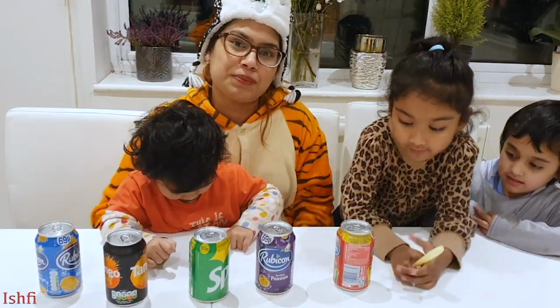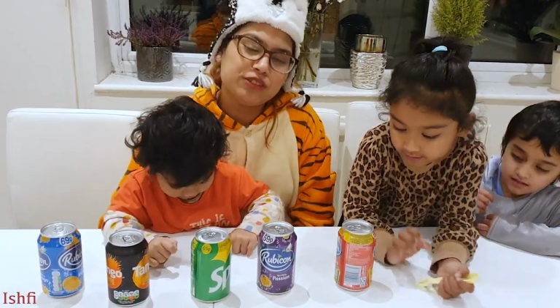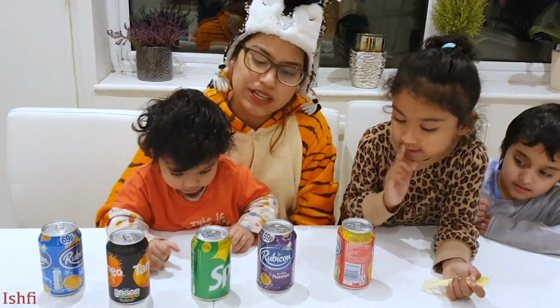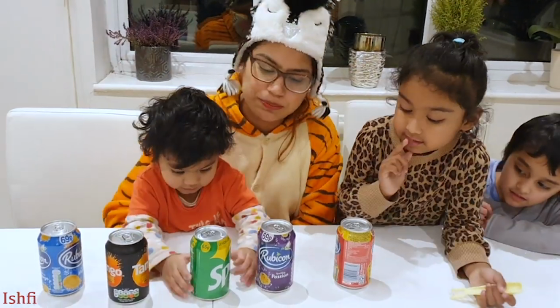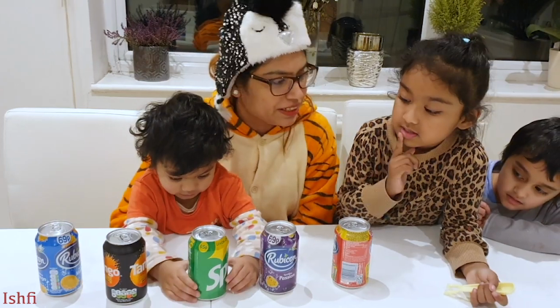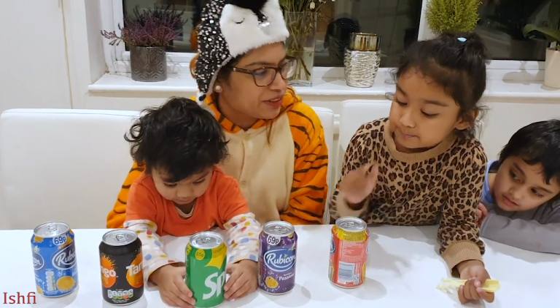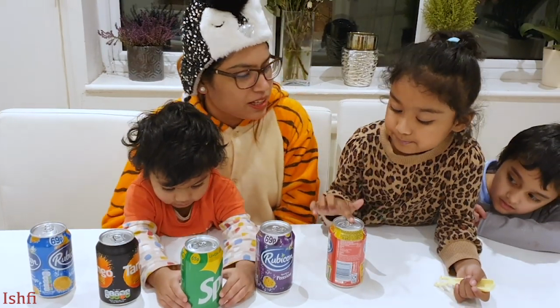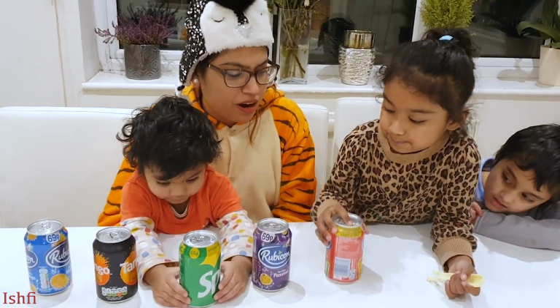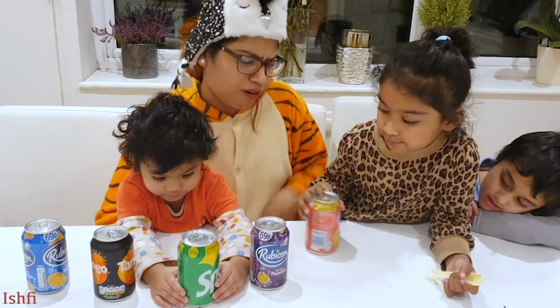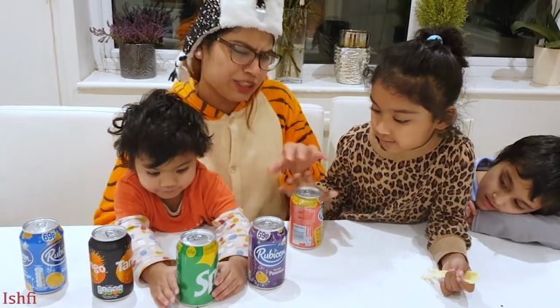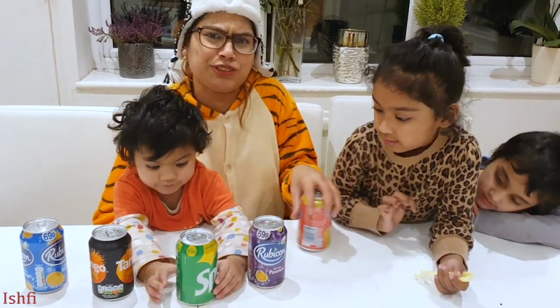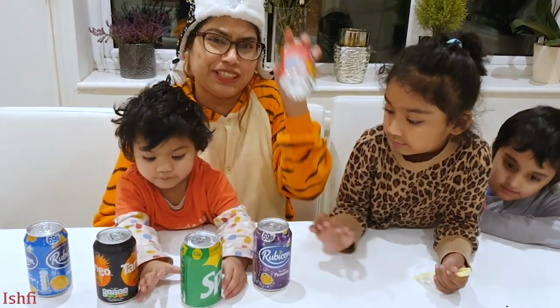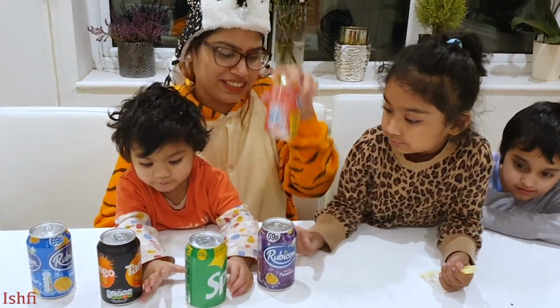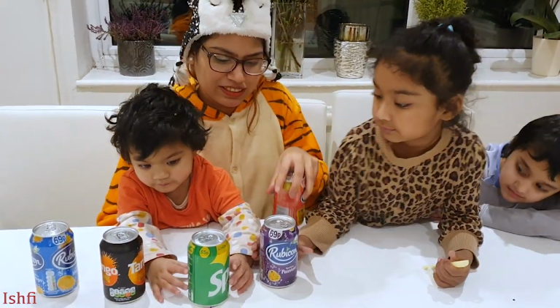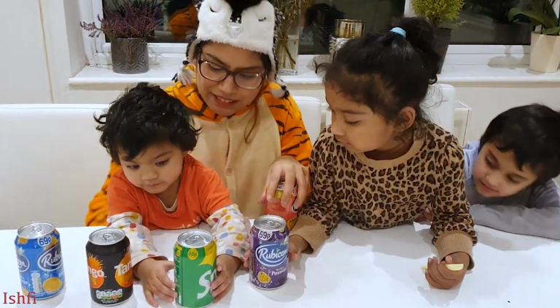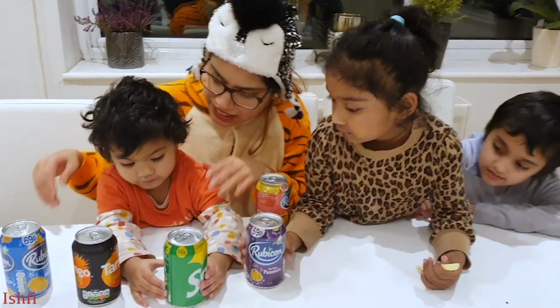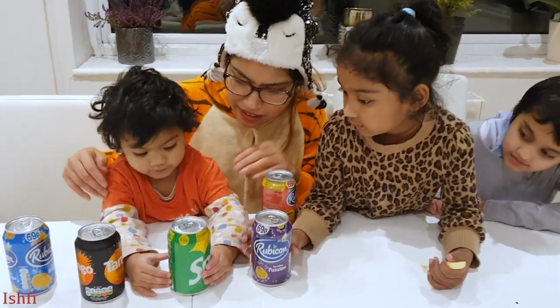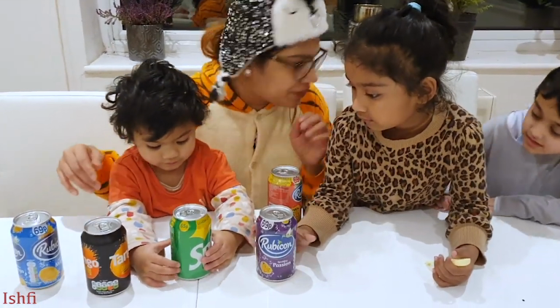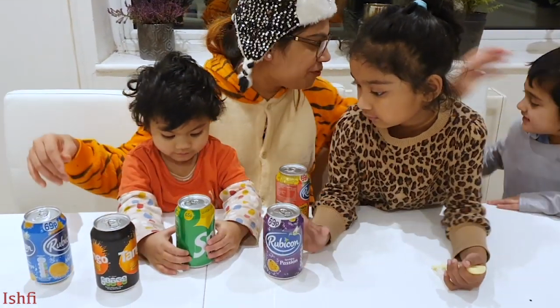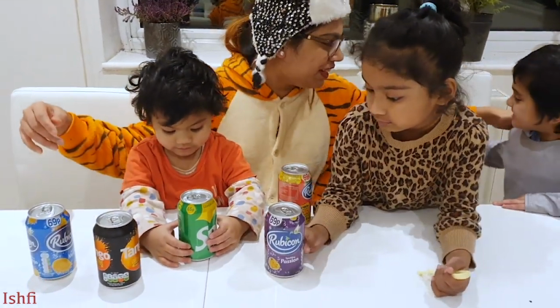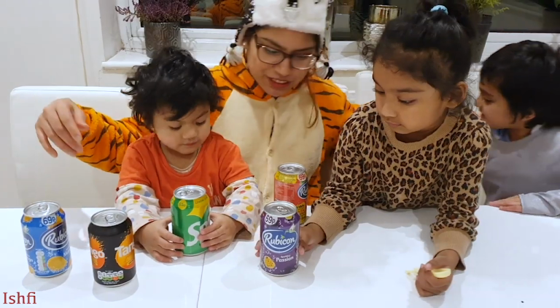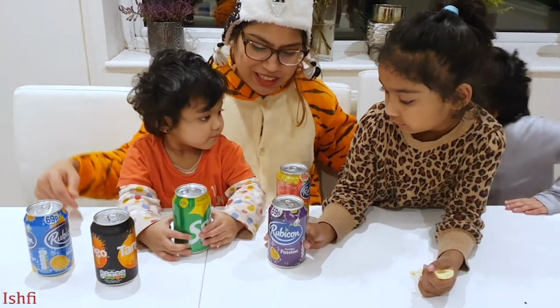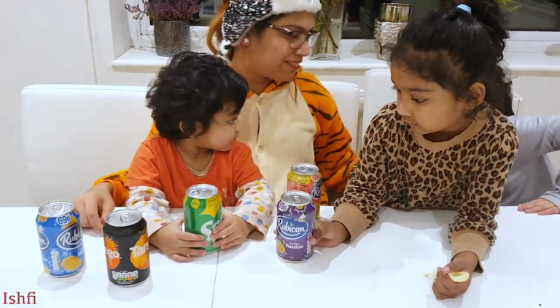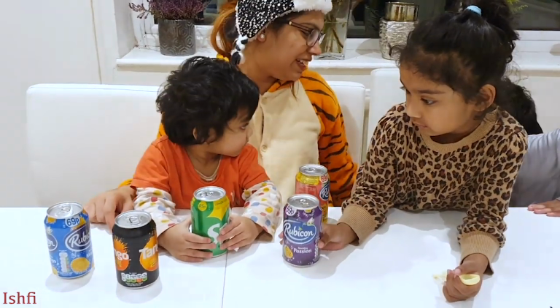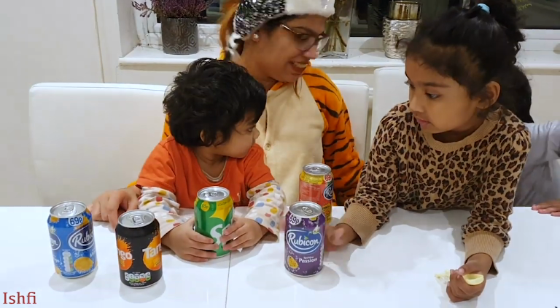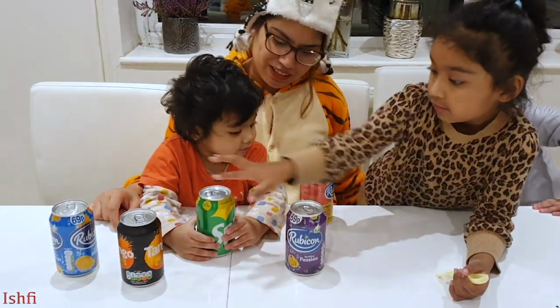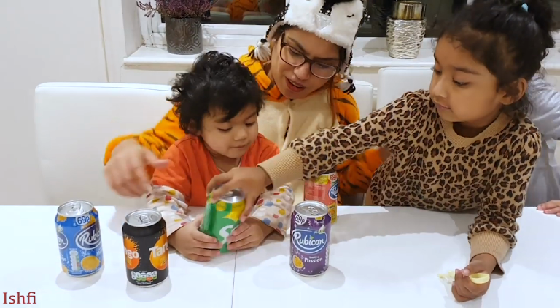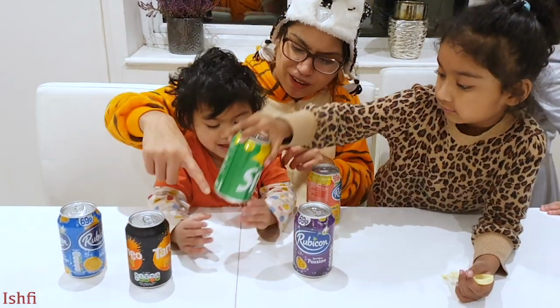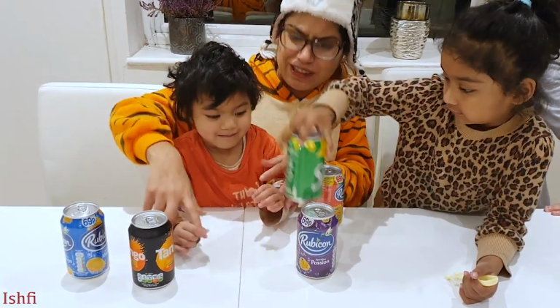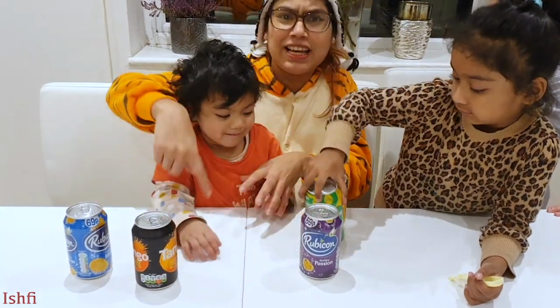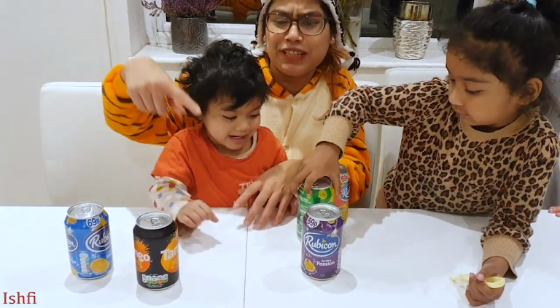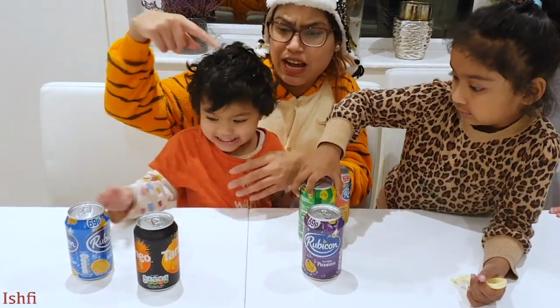Which one is pink? Can you tell me? Ishpi, green! Radia, Rufi, which one is green? Radia wins now!